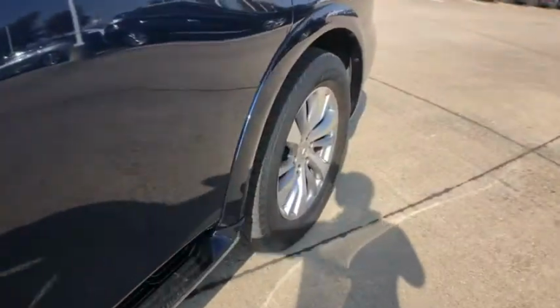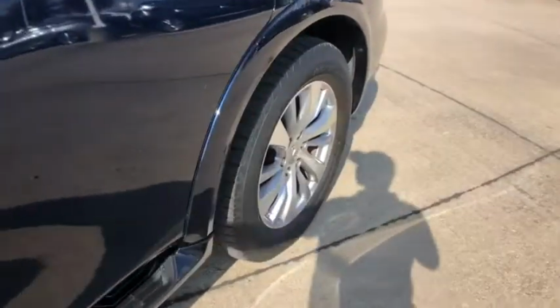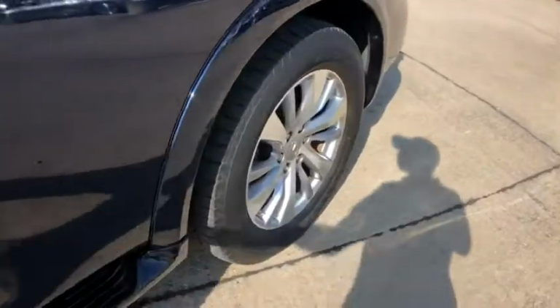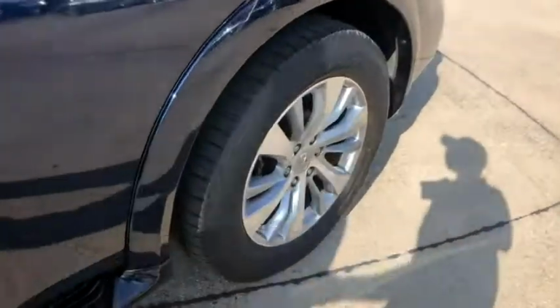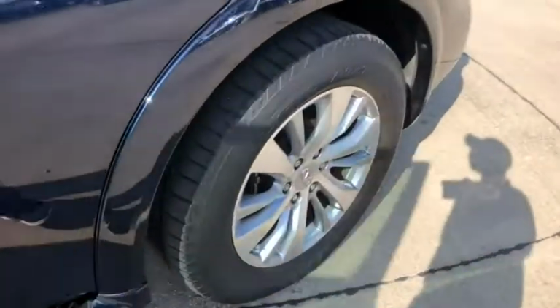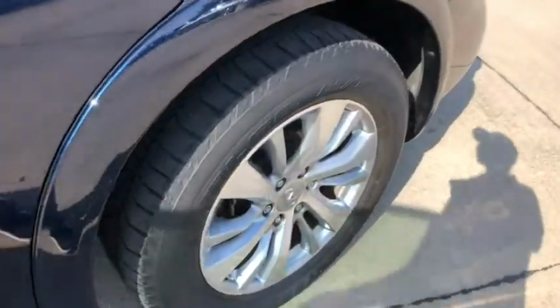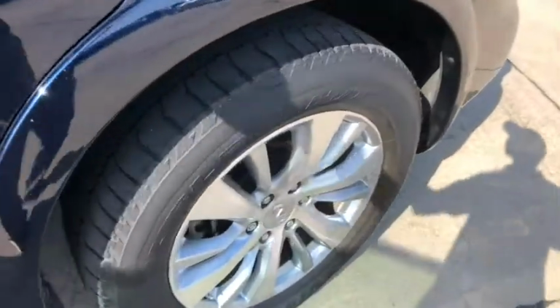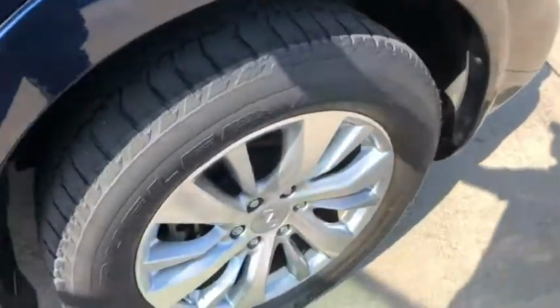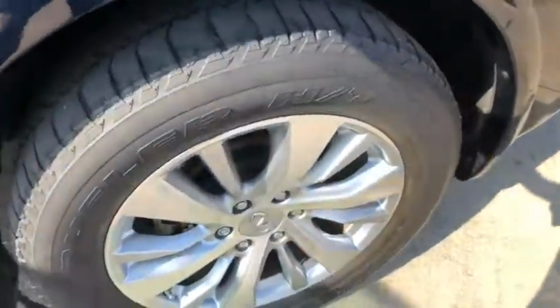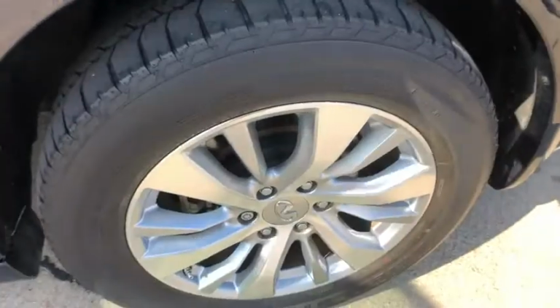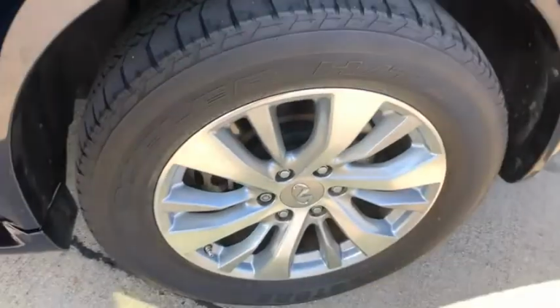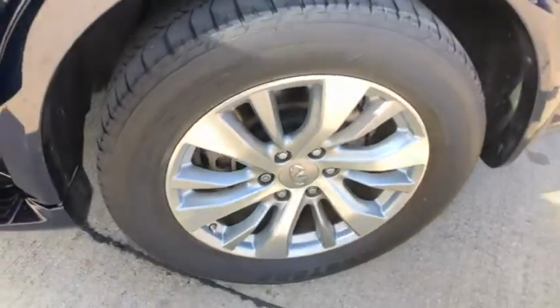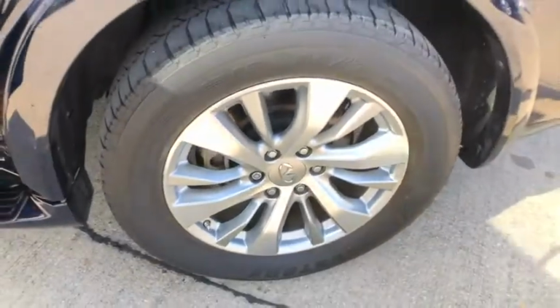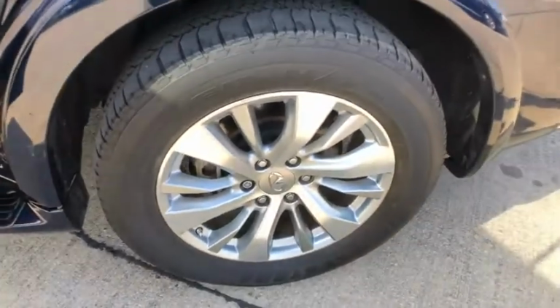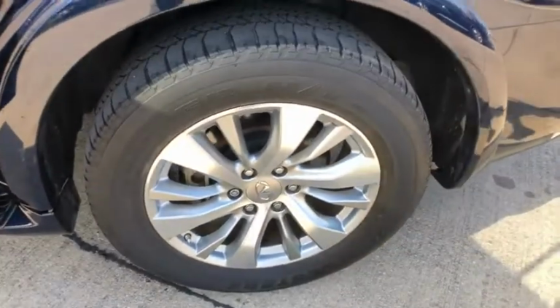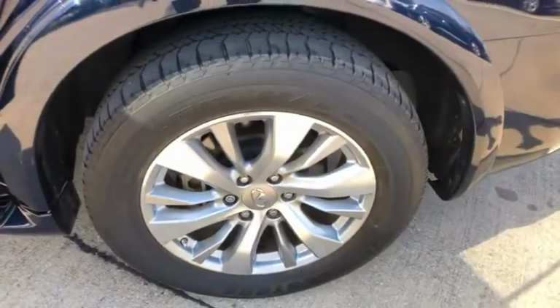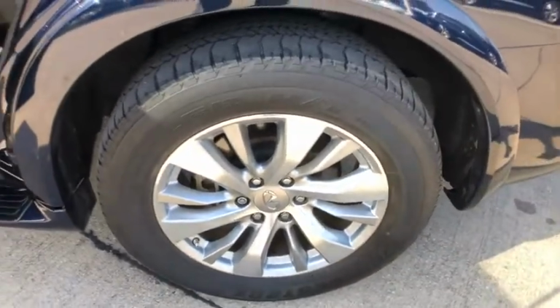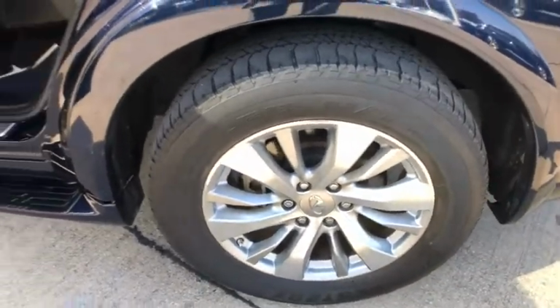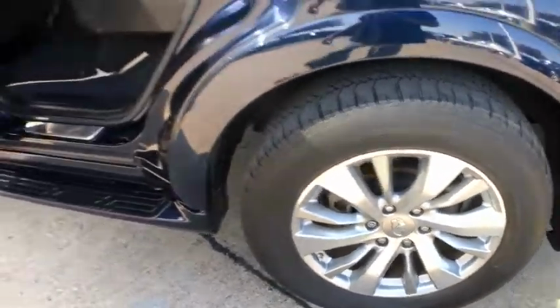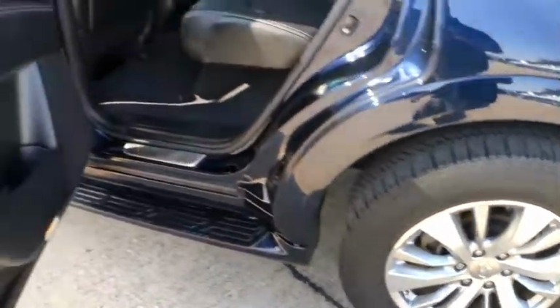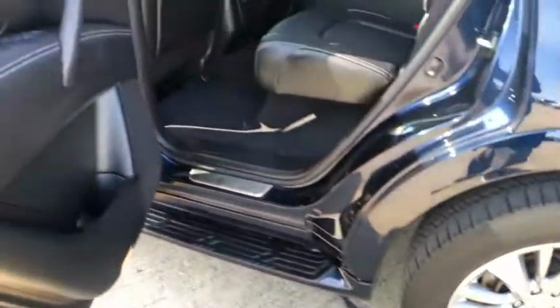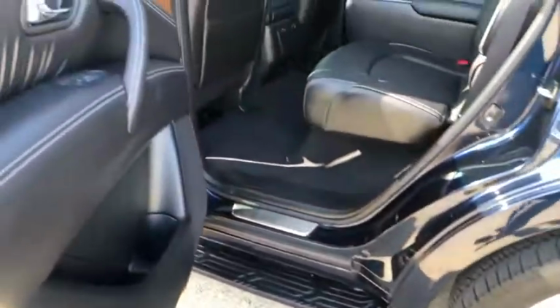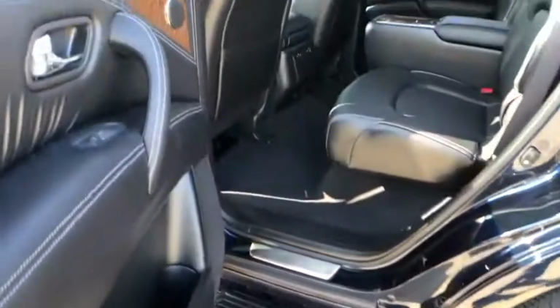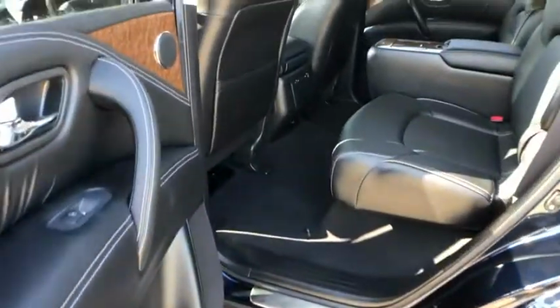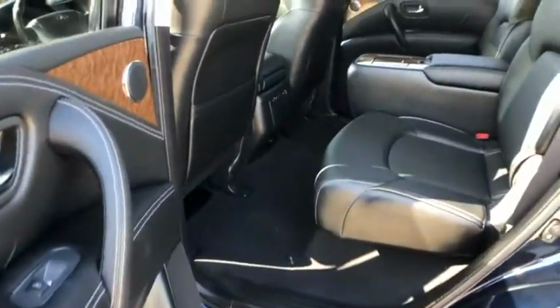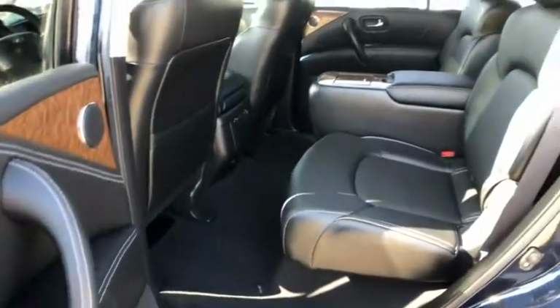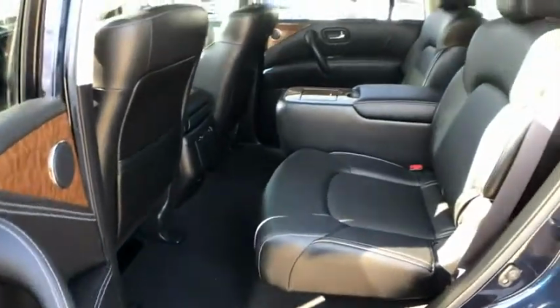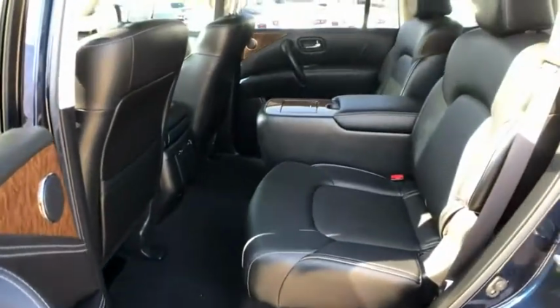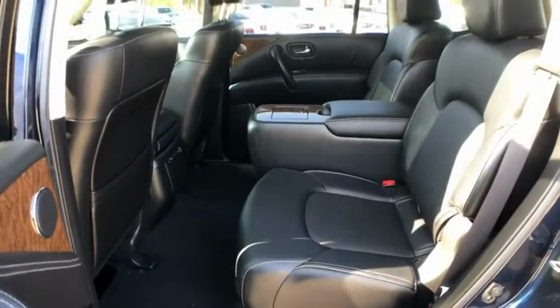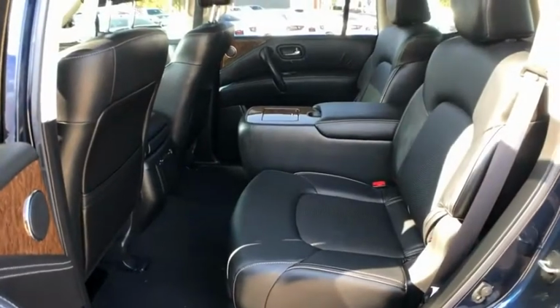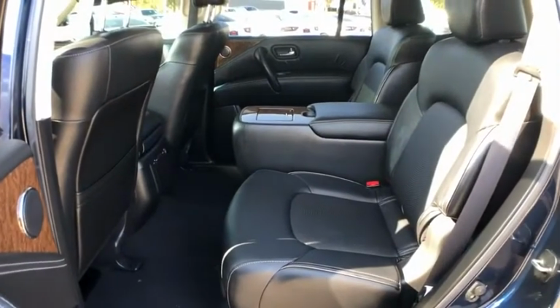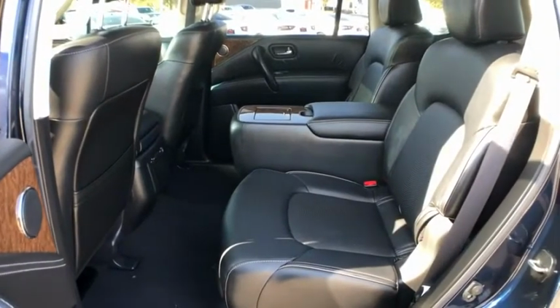Traction control, leather-wrapped steering wheel, dual airbags, HomeLink garage door opener, alloy wheels, power steering, four-wheel disc brakes, and fog lights.